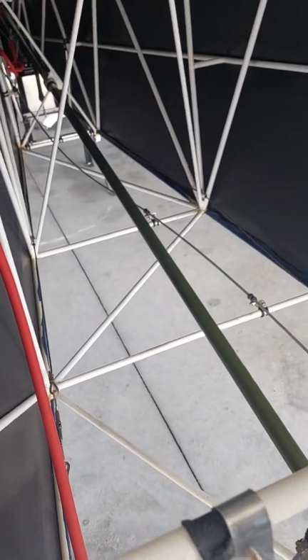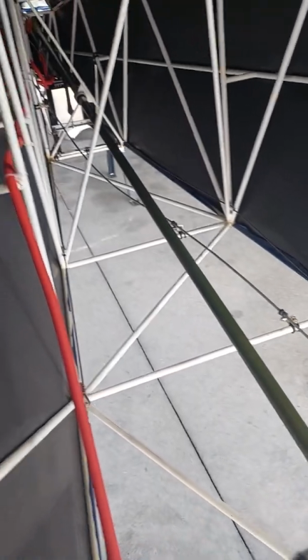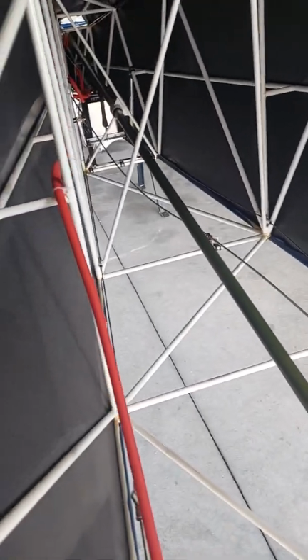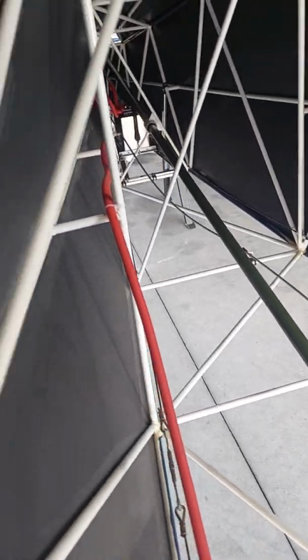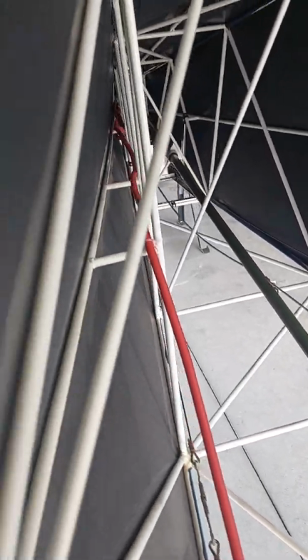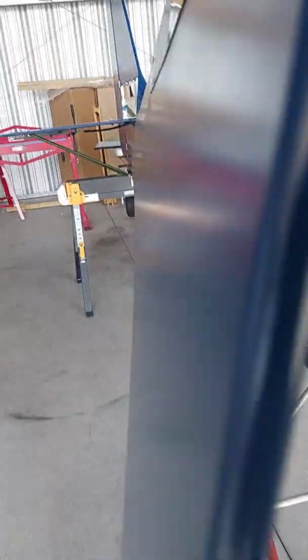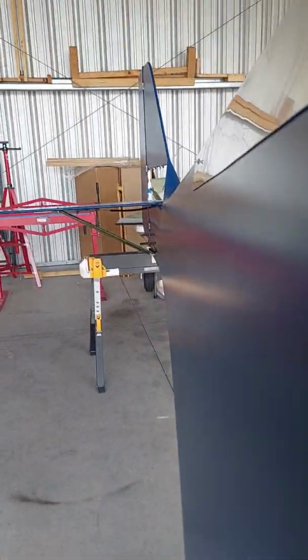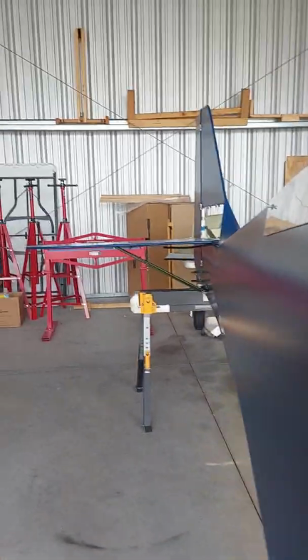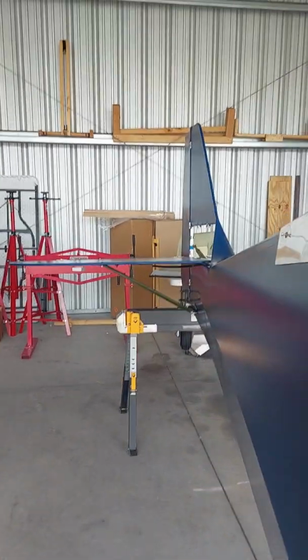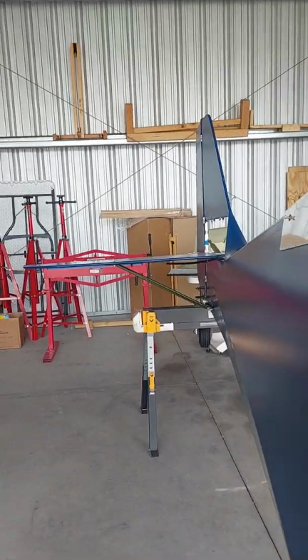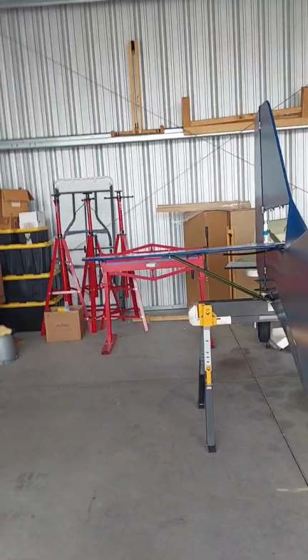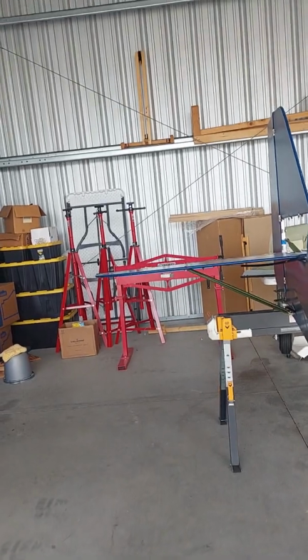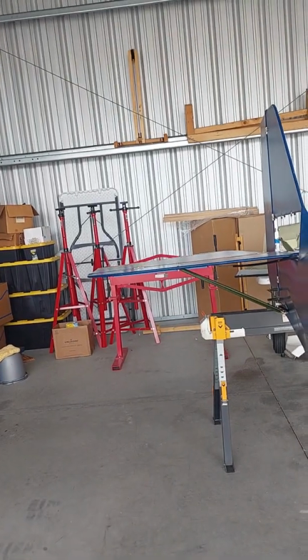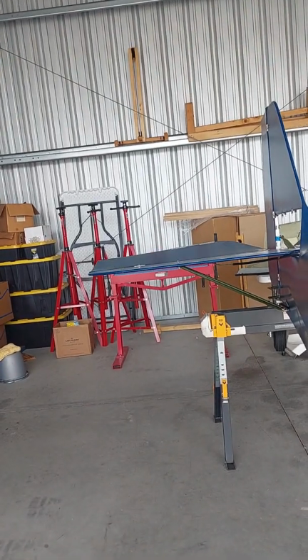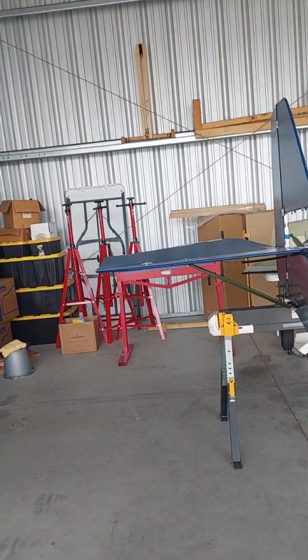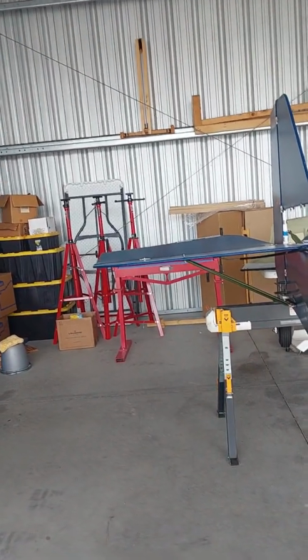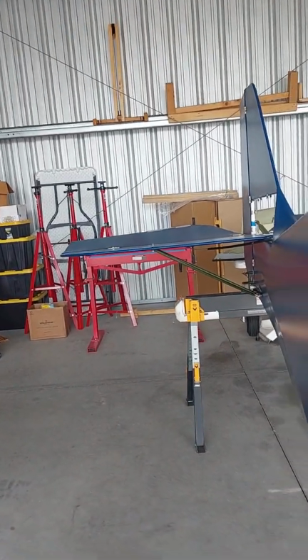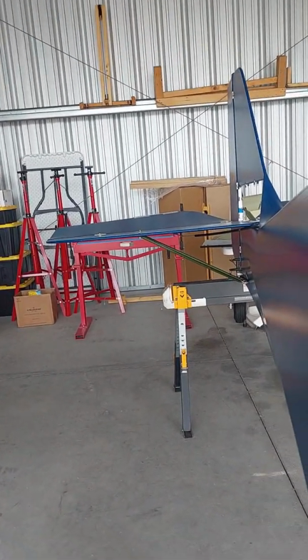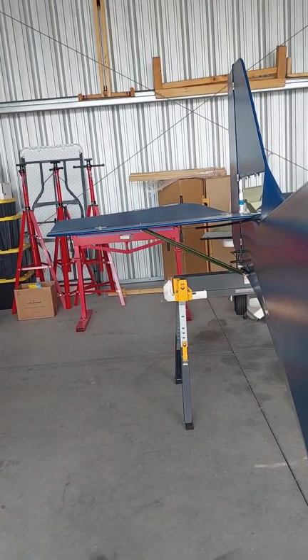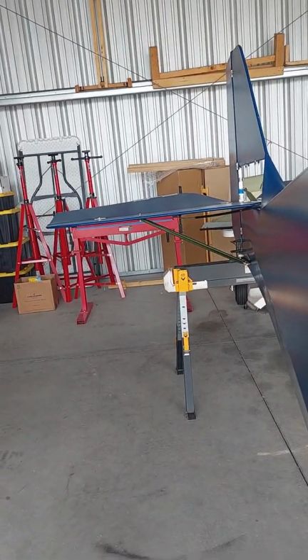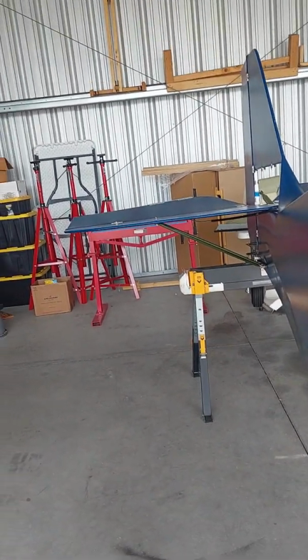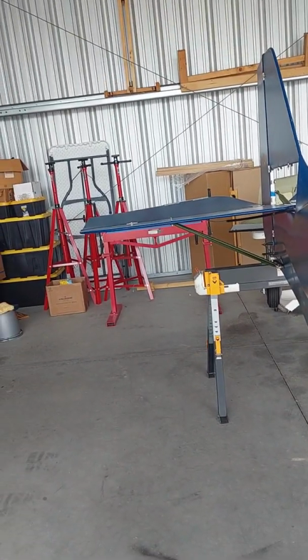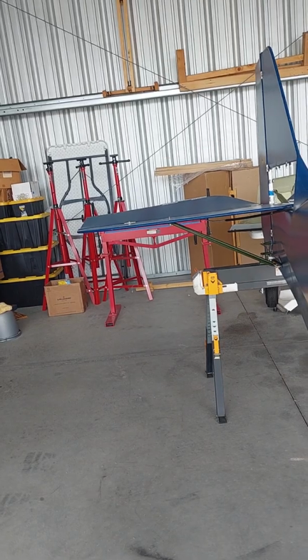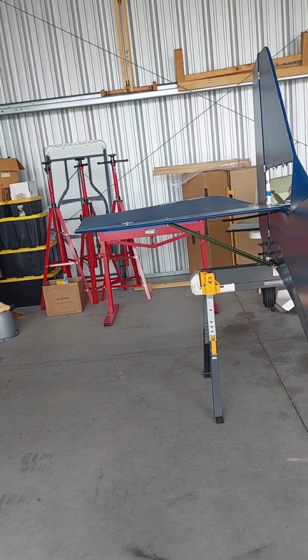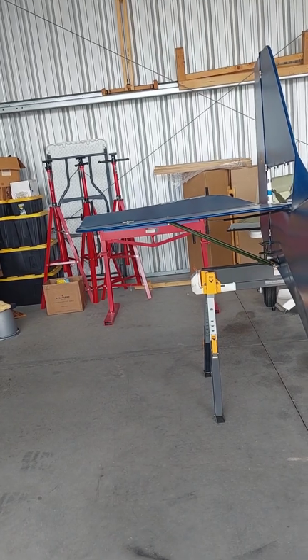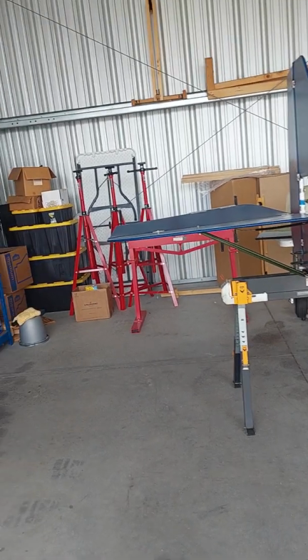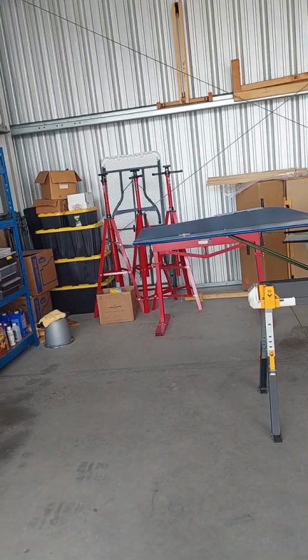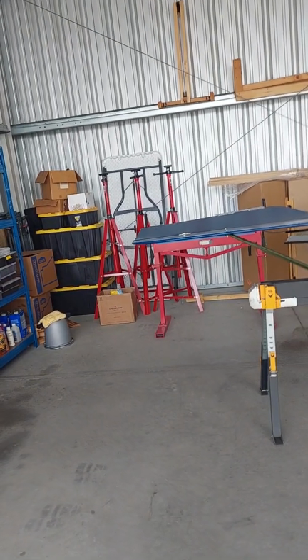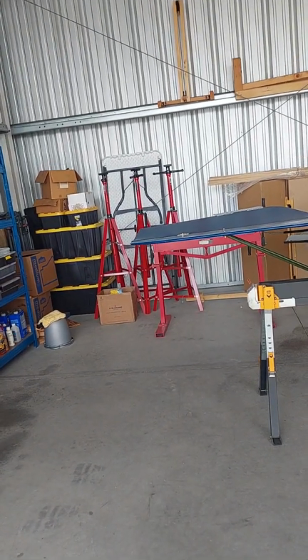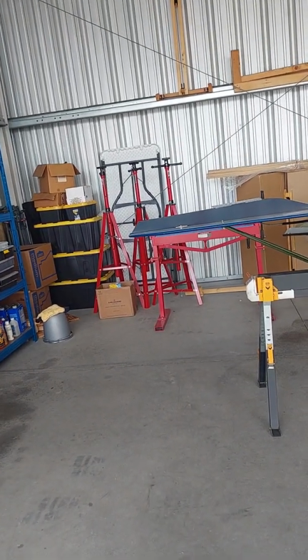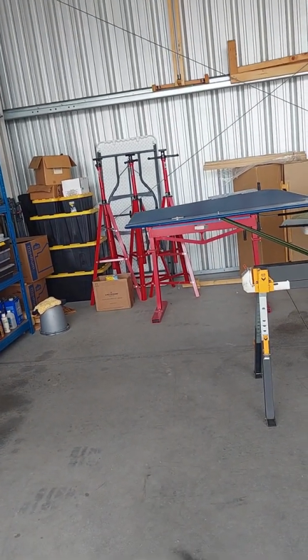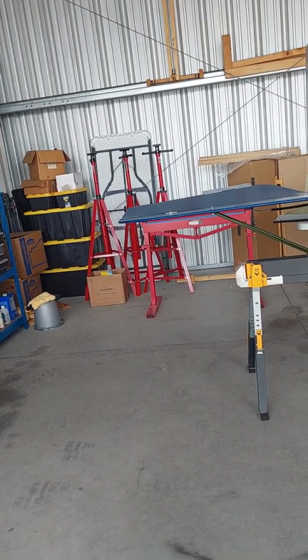So you can see the cable — it's routed, clamped in place. It then comes out to the trim tab at the very back. So if I trim this to go to nose-up position...